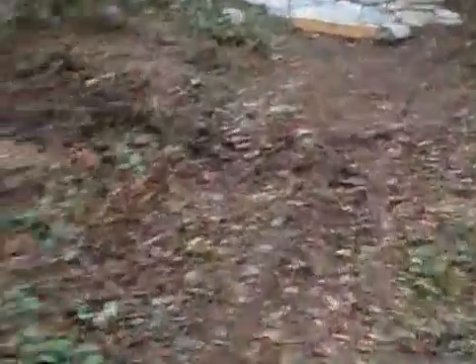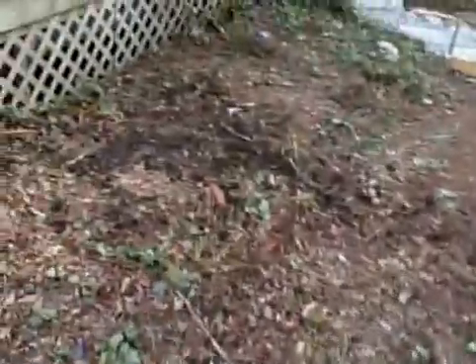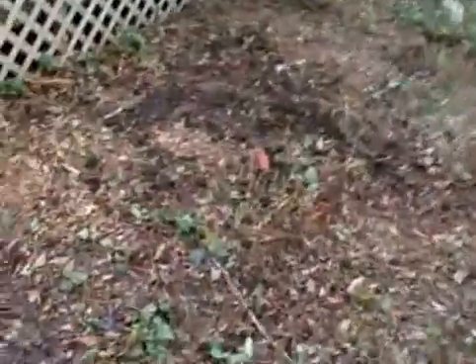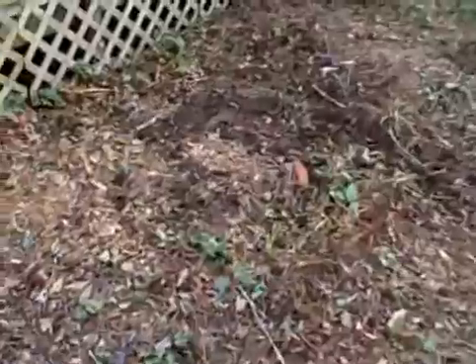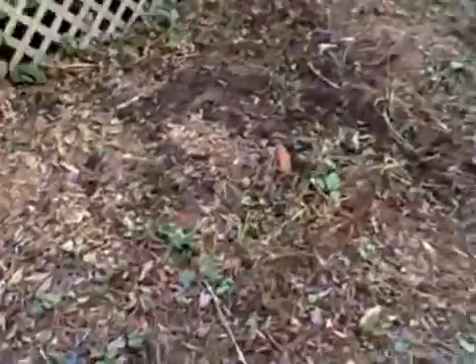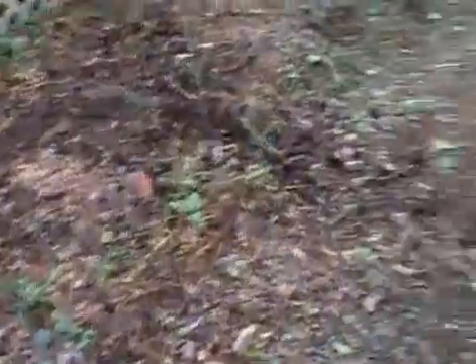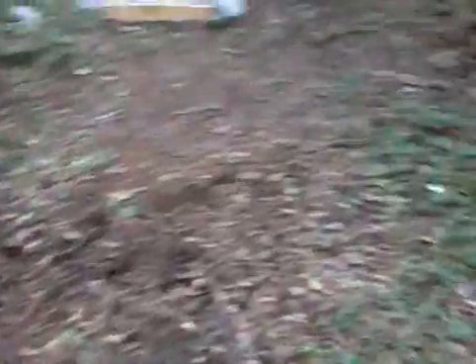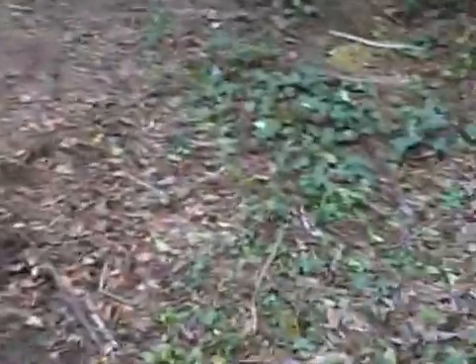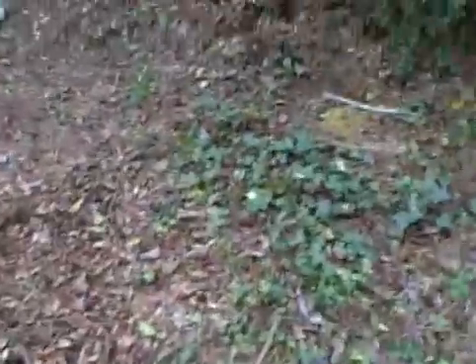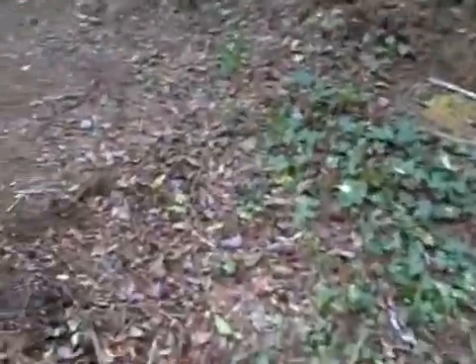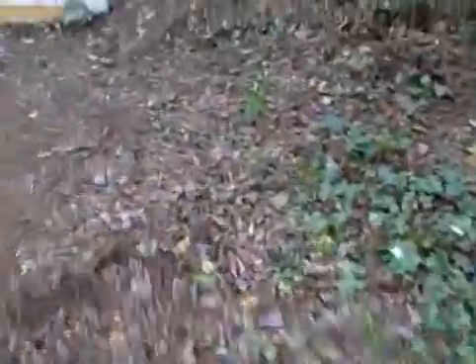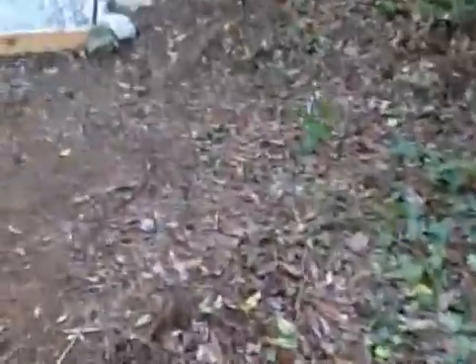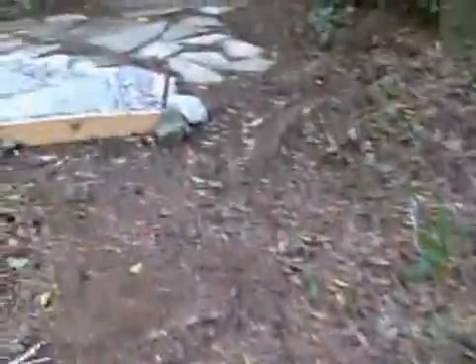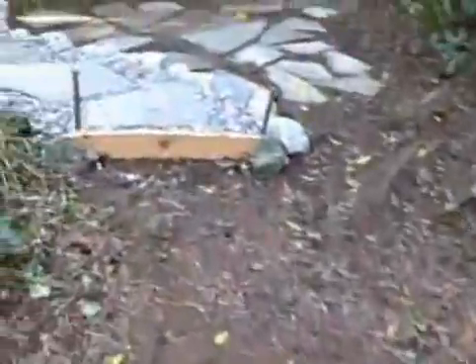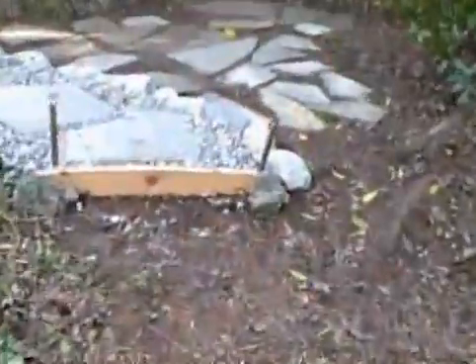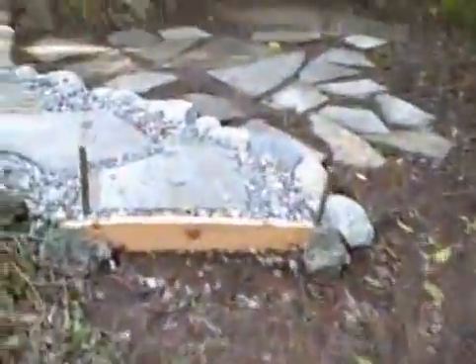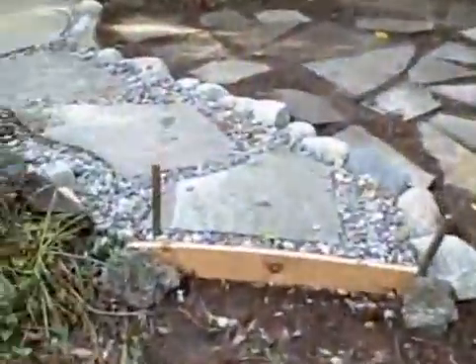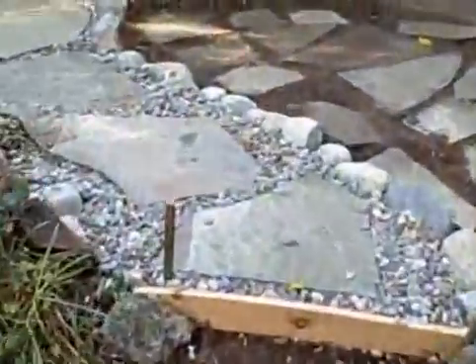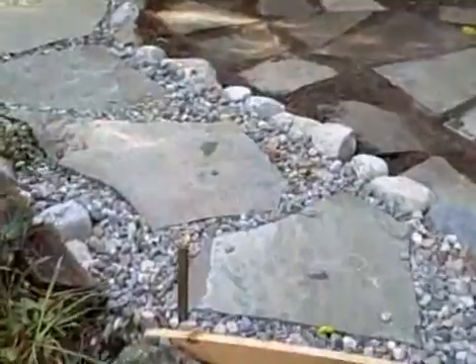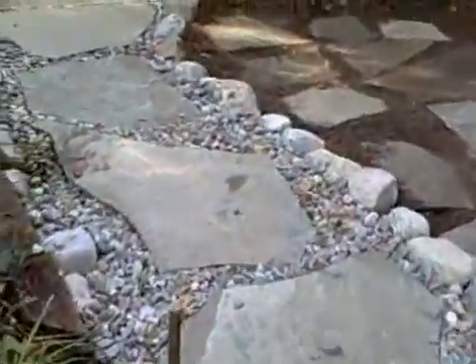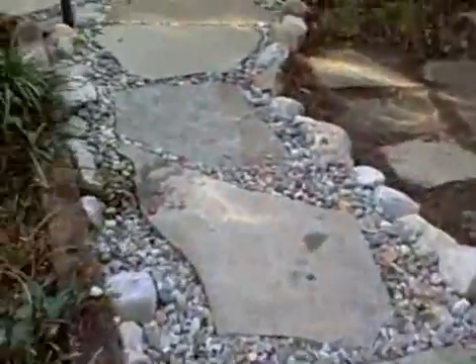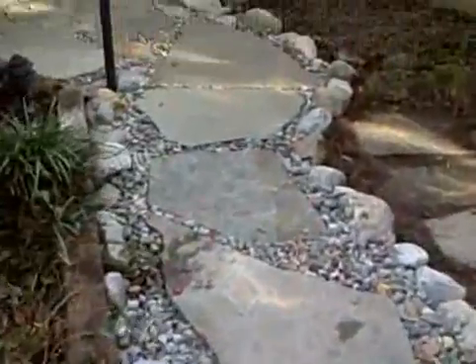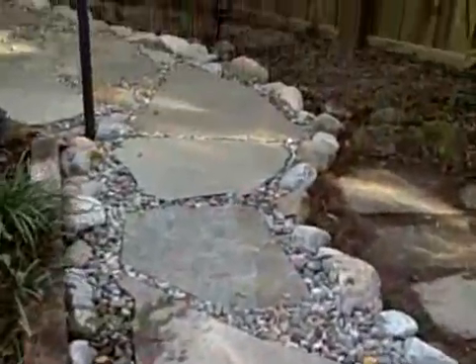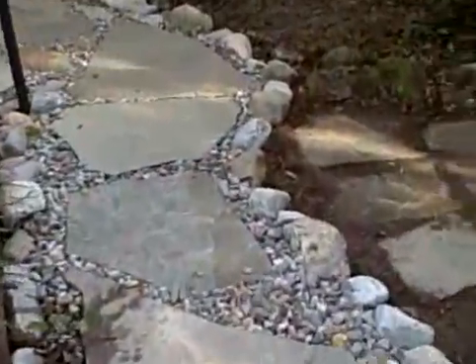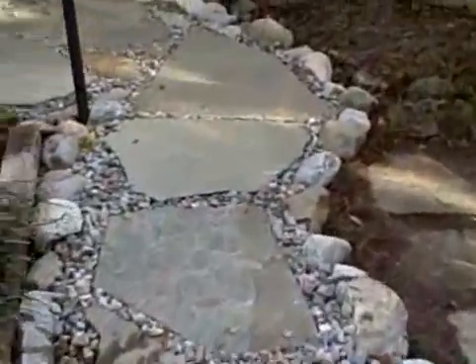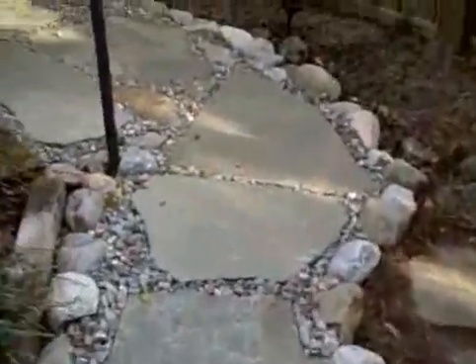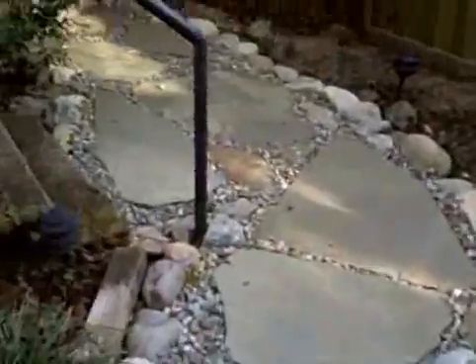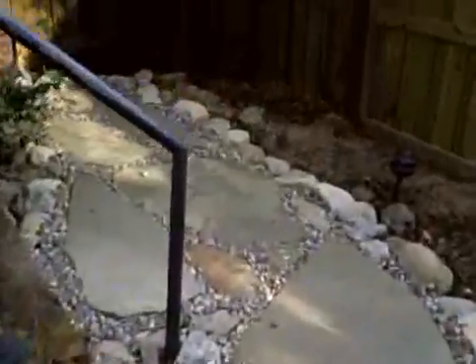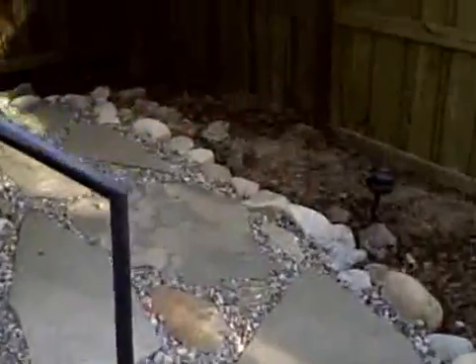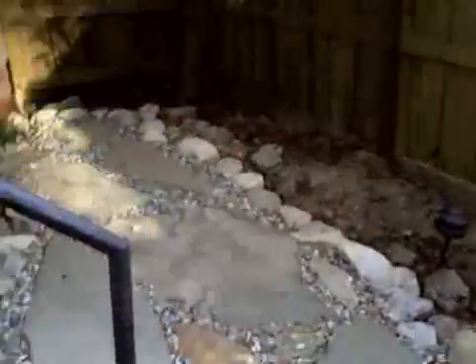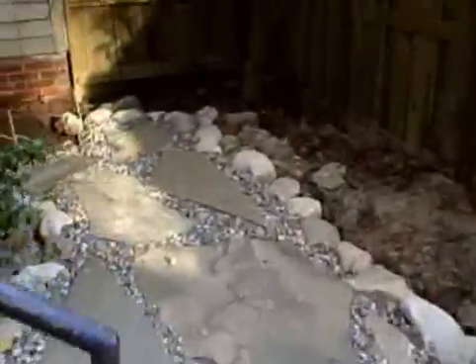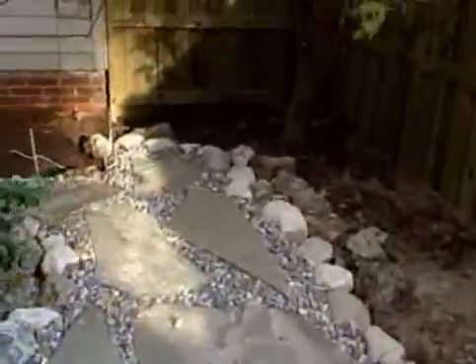And again, this is where the deck is going to go when we get to building that. Here's the finished path to the someday outdoor shower.